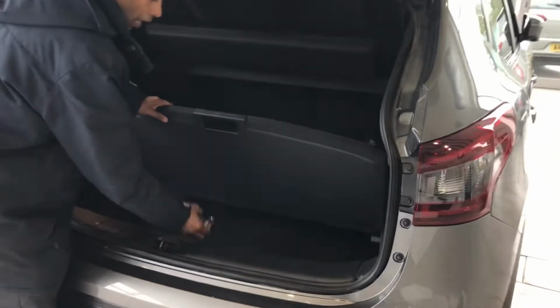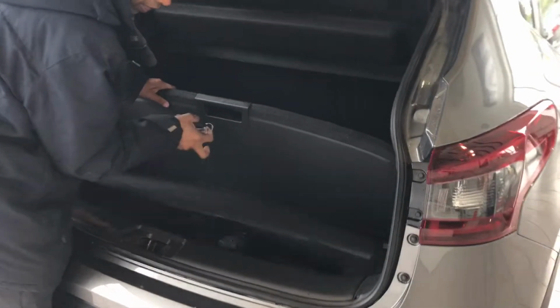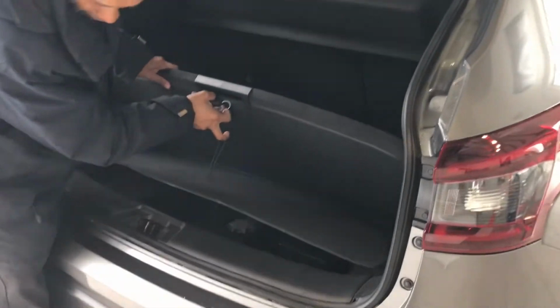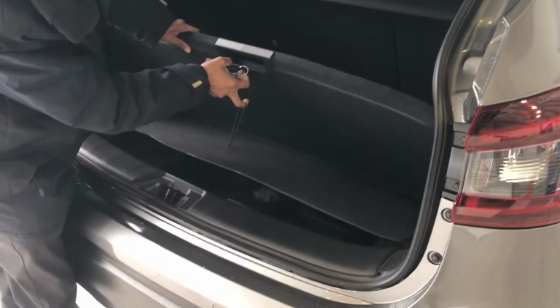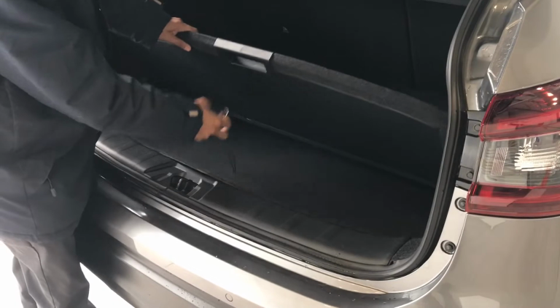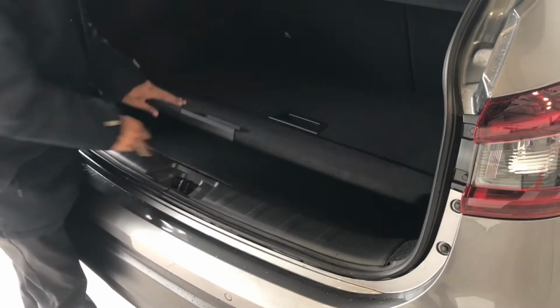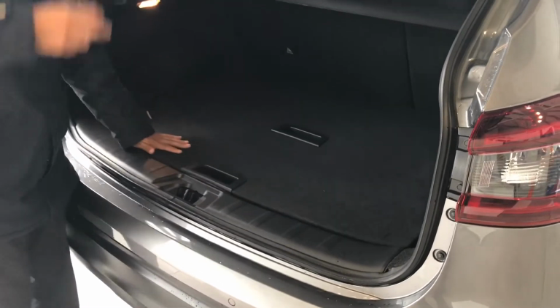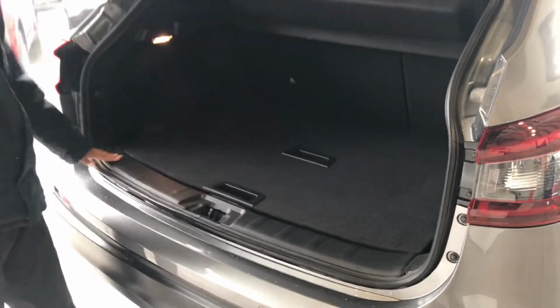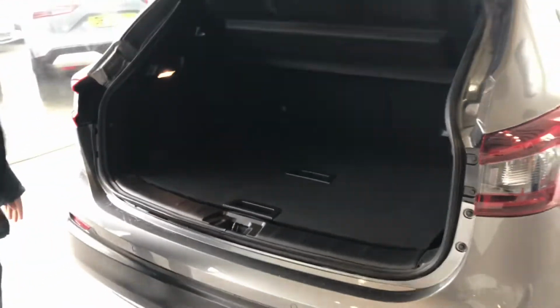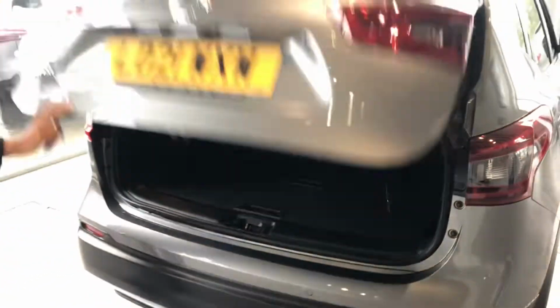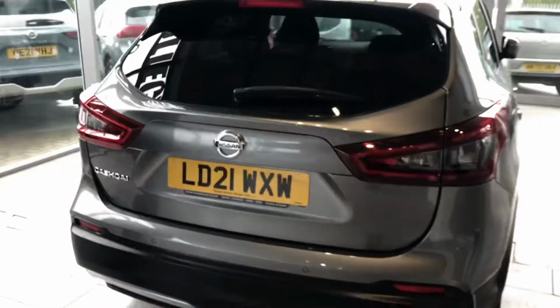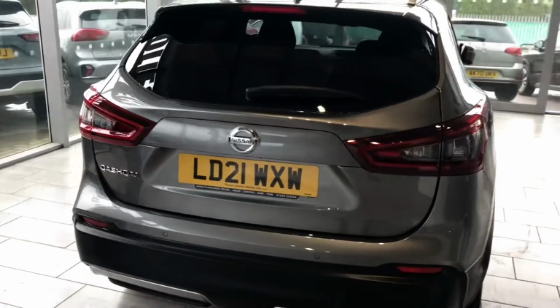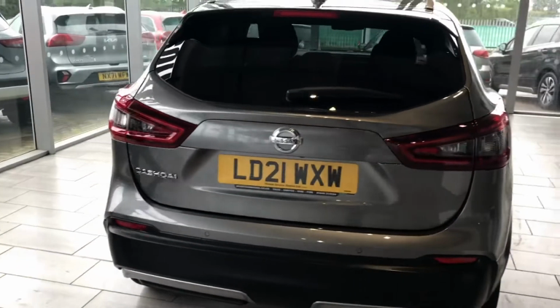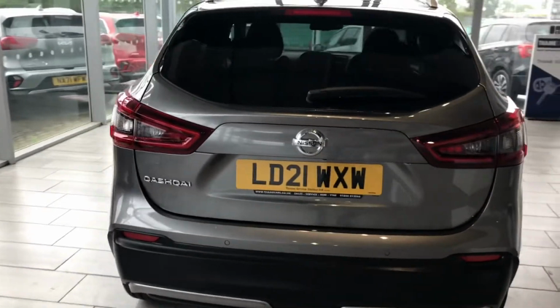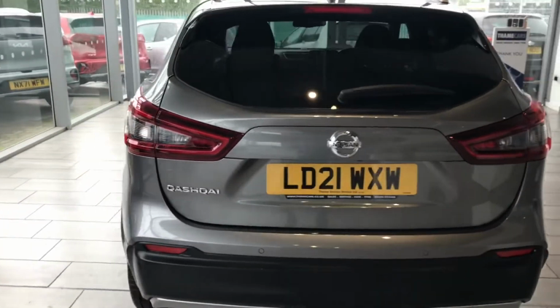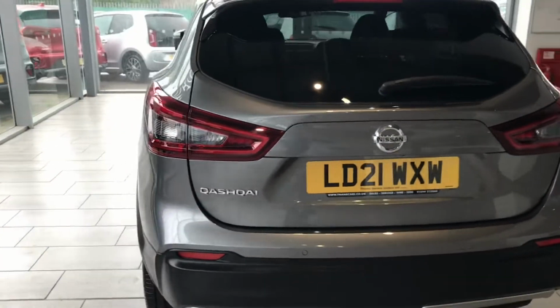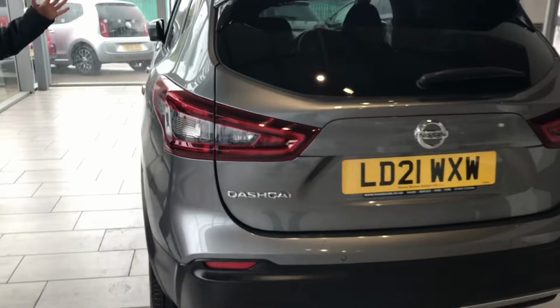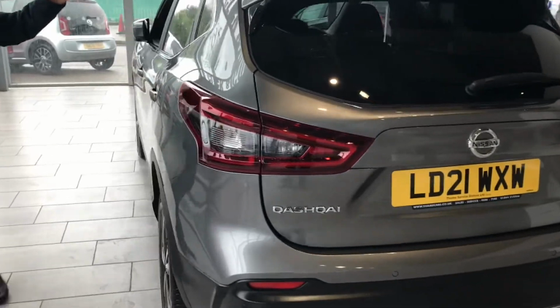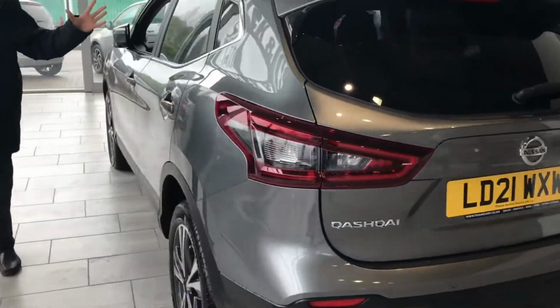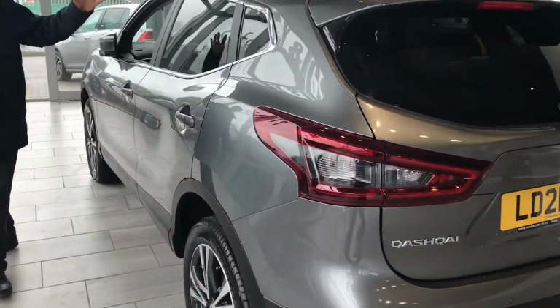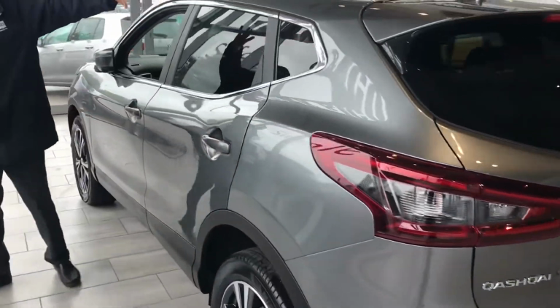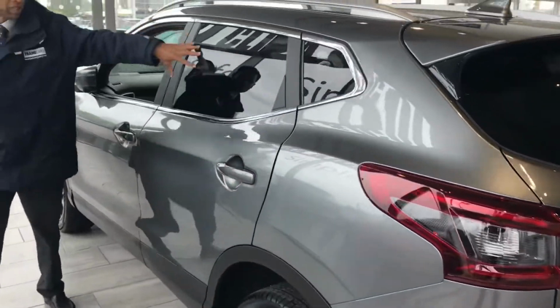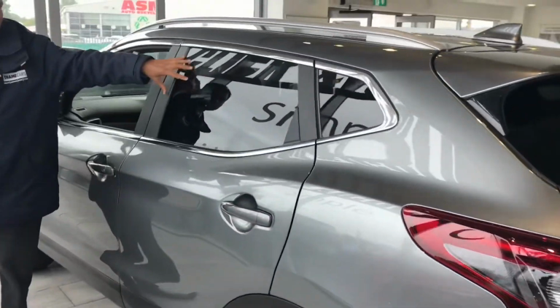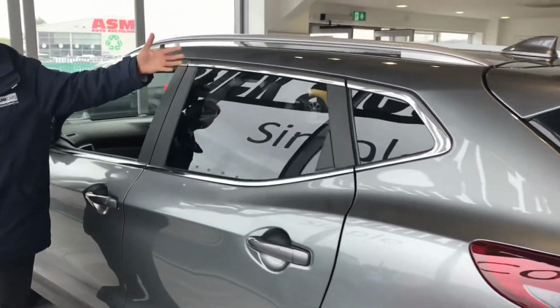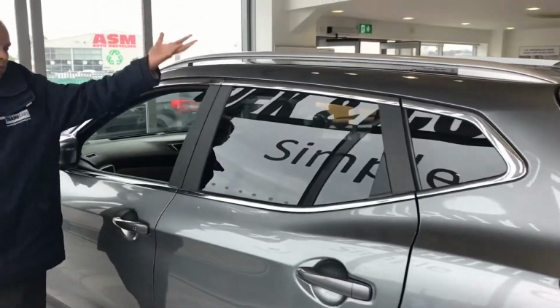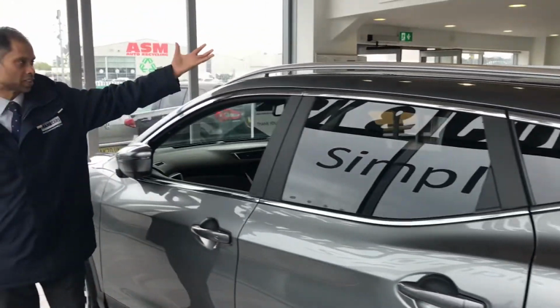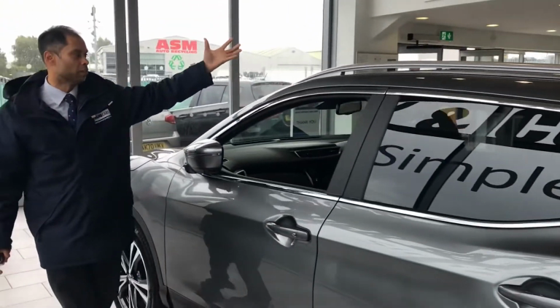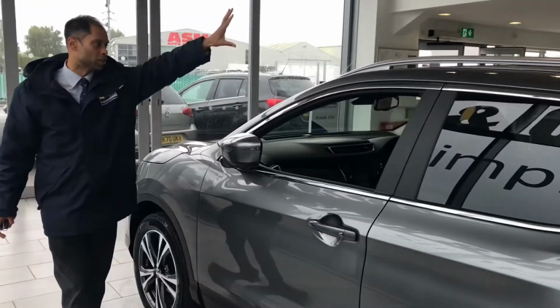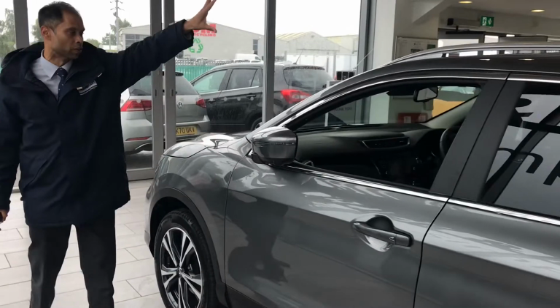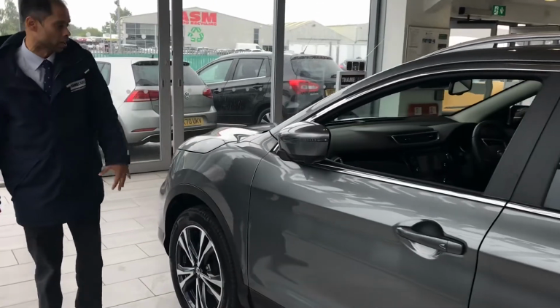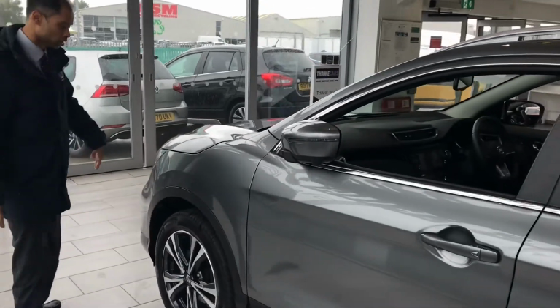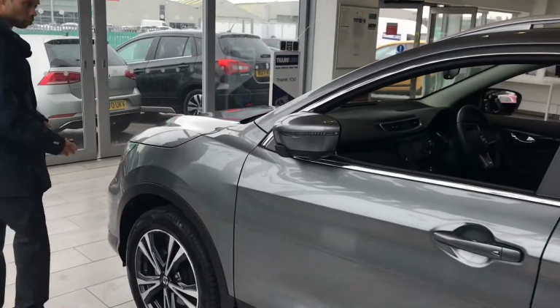You've got extra space underneath as well. As we go around here you'll see again it's immaculate. The privacy glass really does bring out this car even more, and you've got the rear roof rails as well.